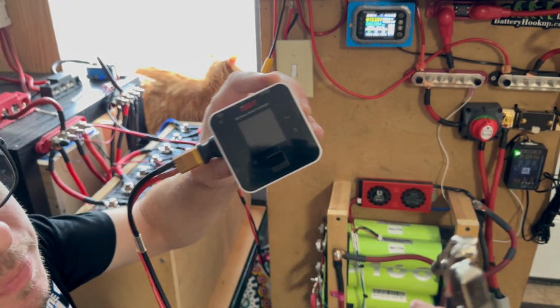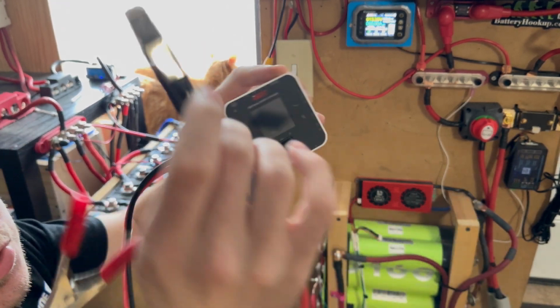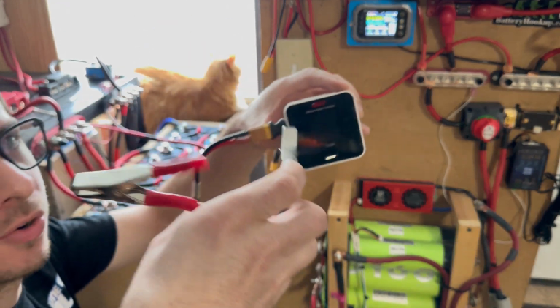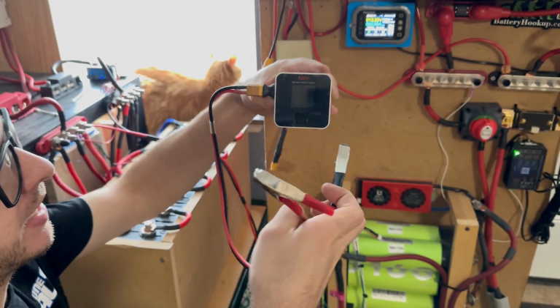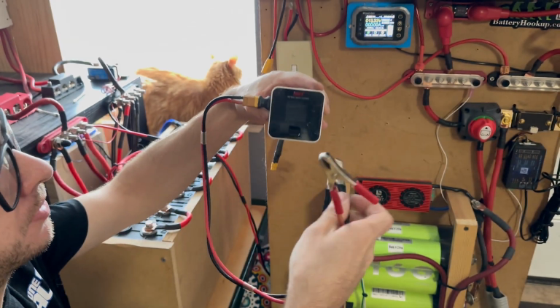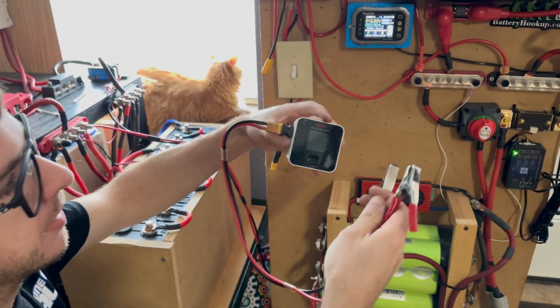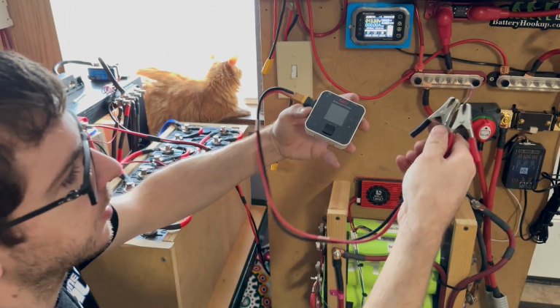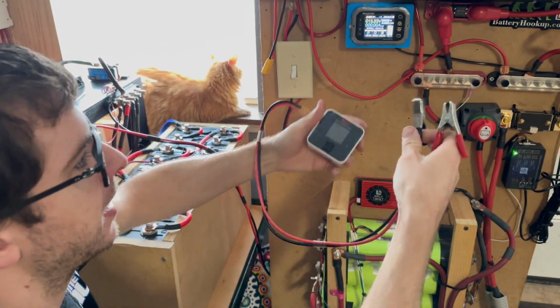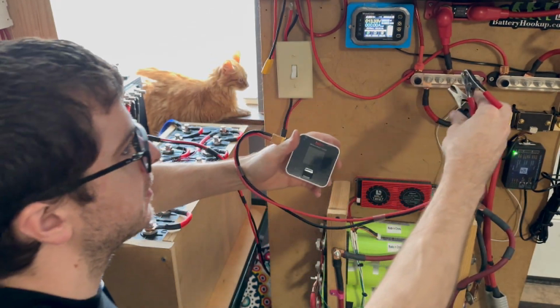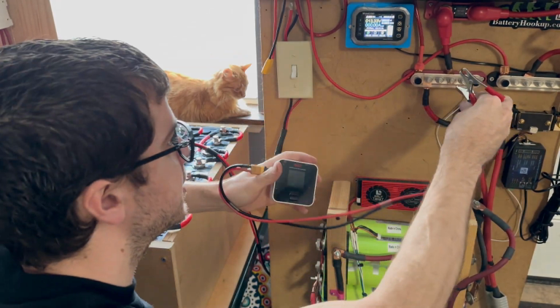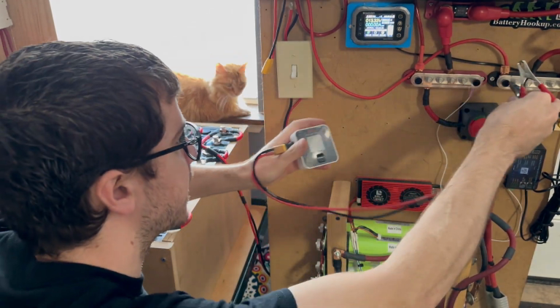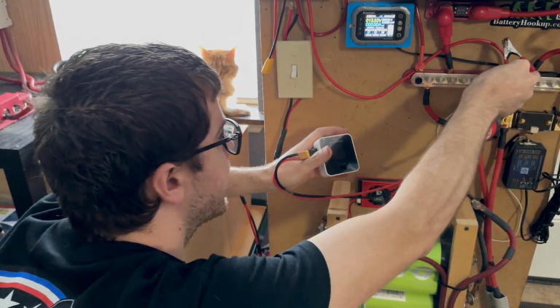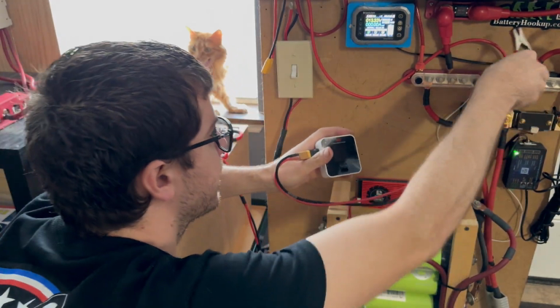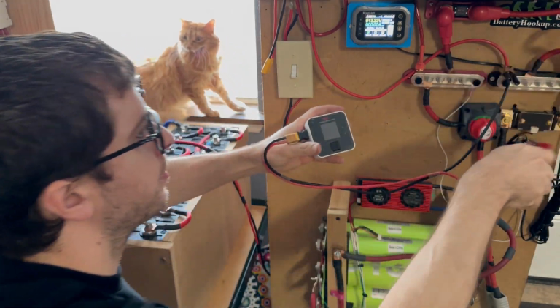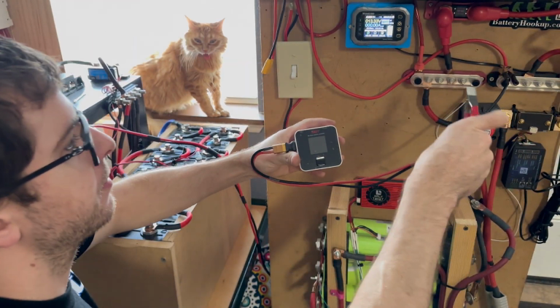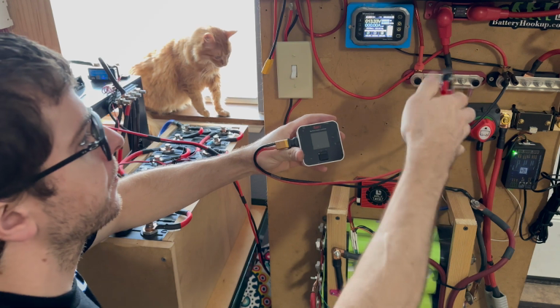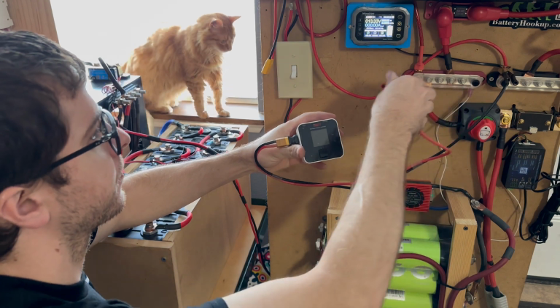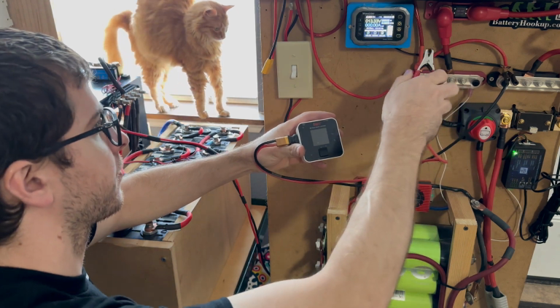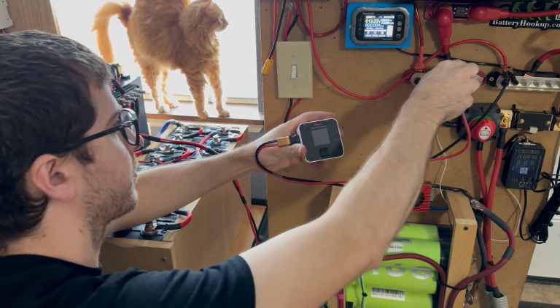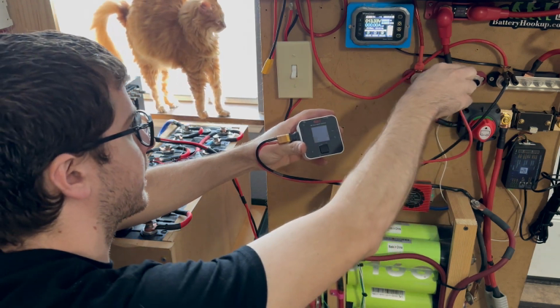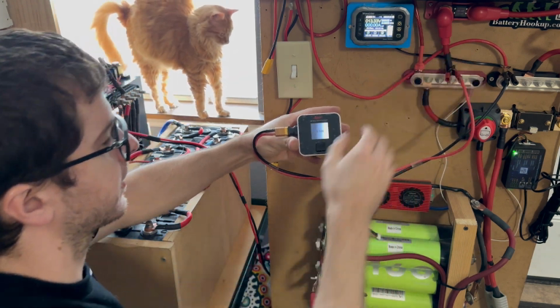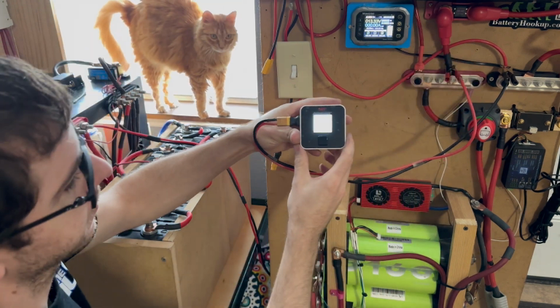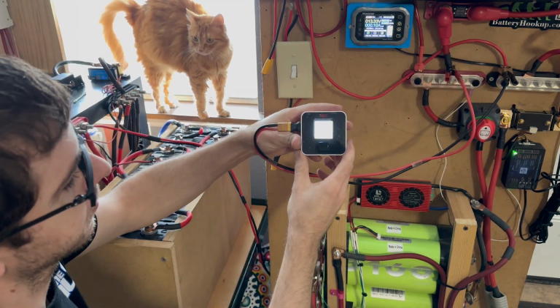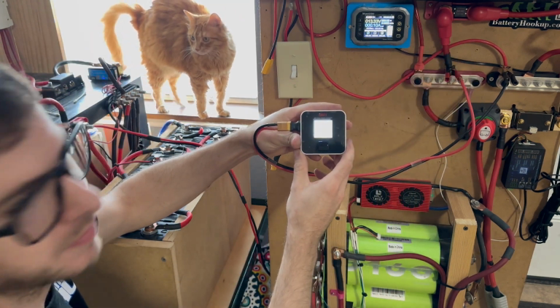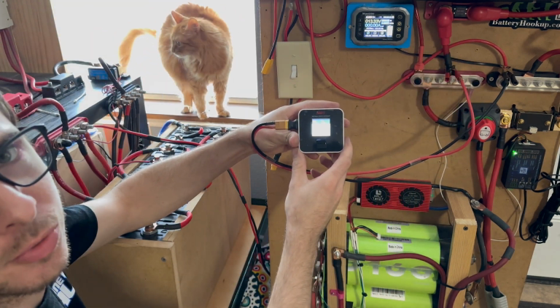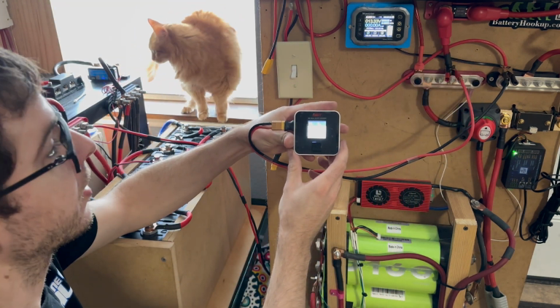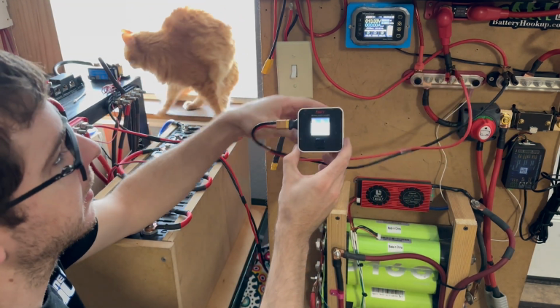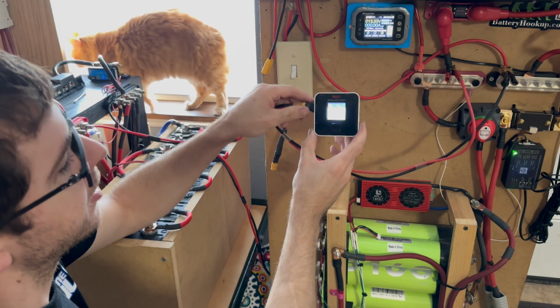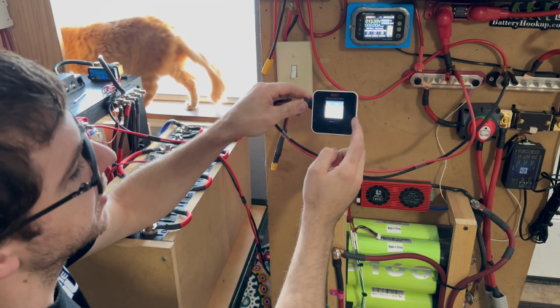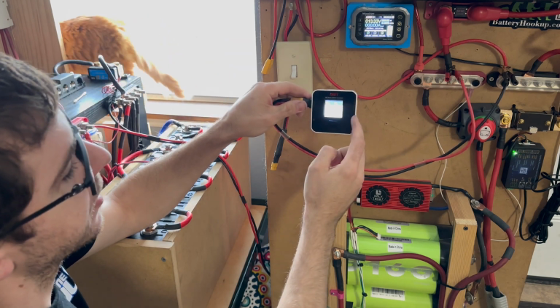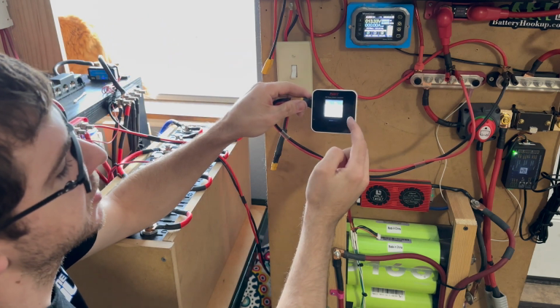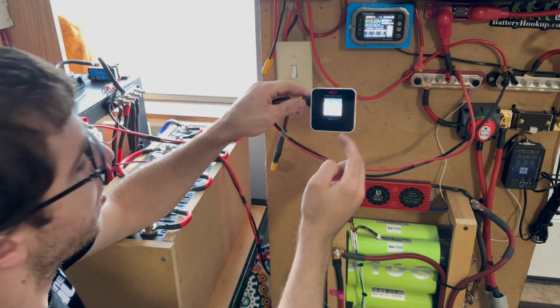The first thing we're going to do is give this power using this little harness I have here — positive to positive, negative to negative, pretty simple. So there we go, this is now on.